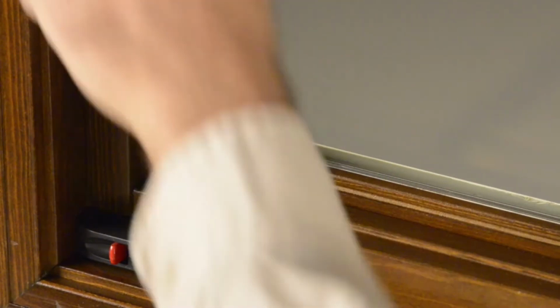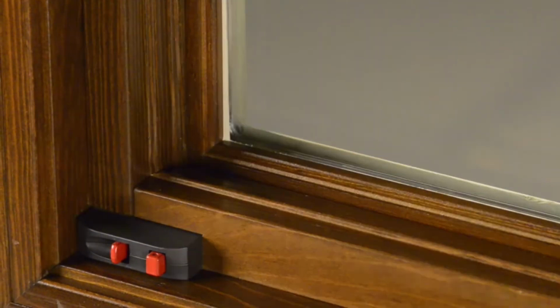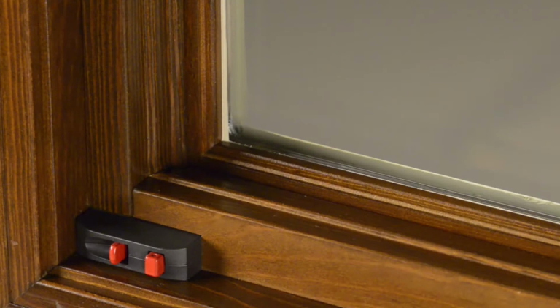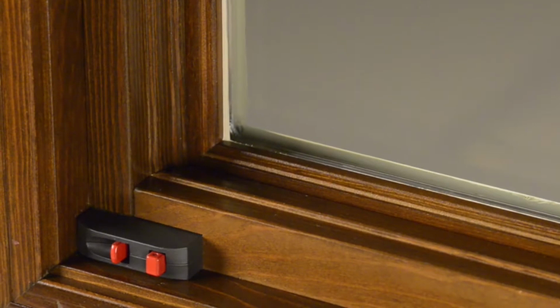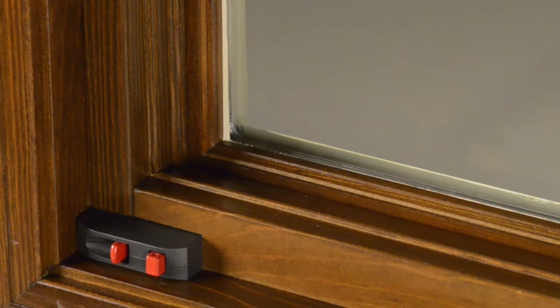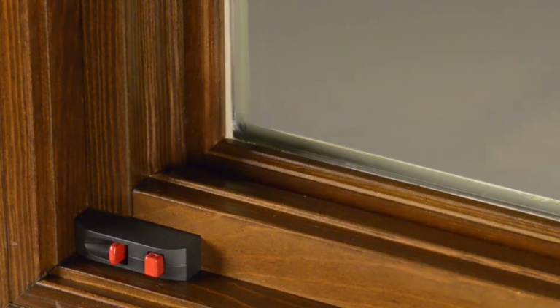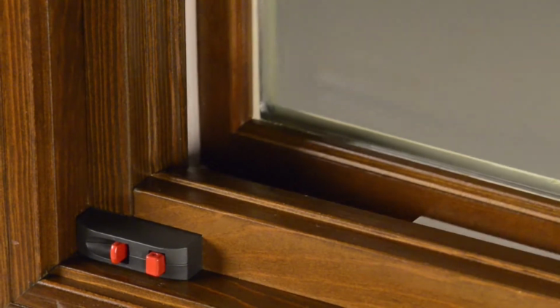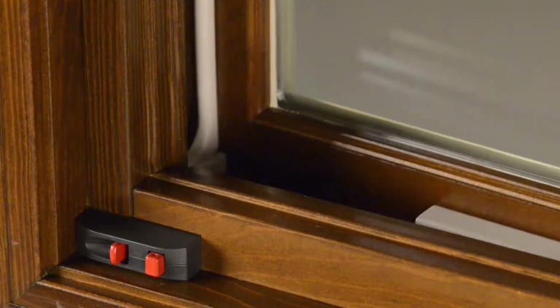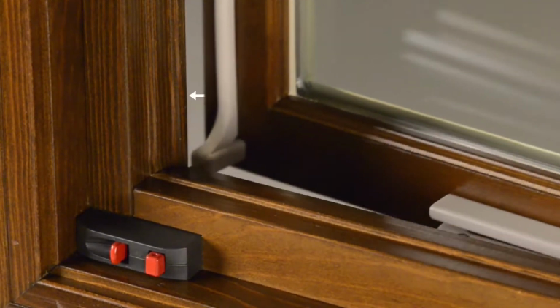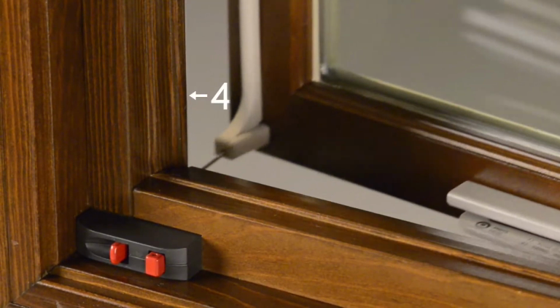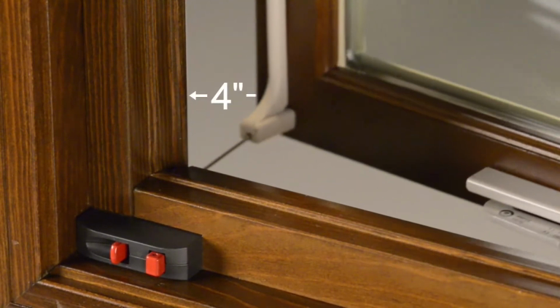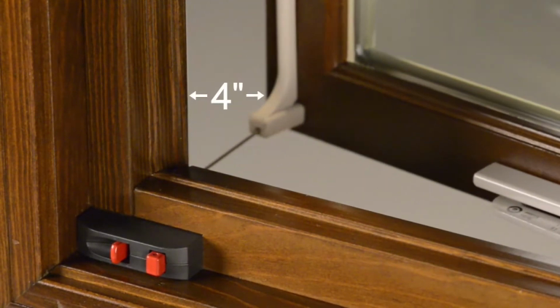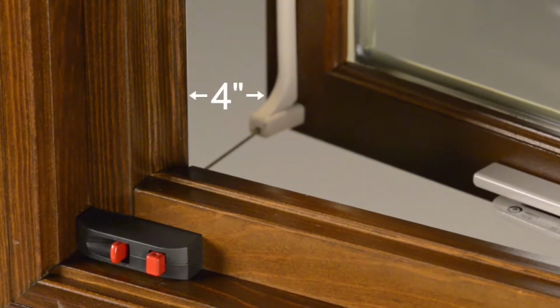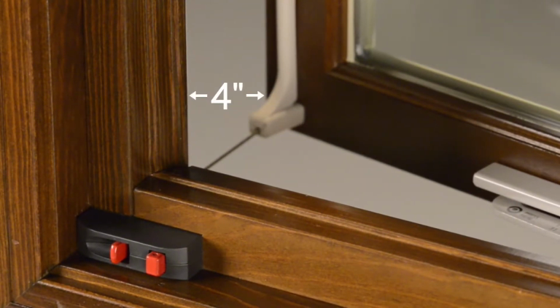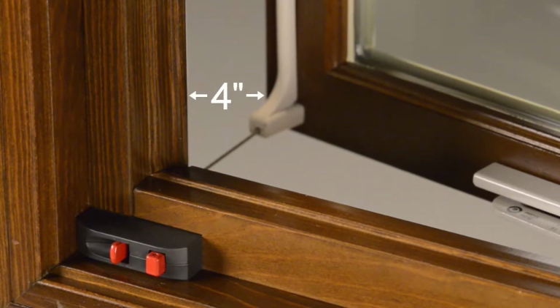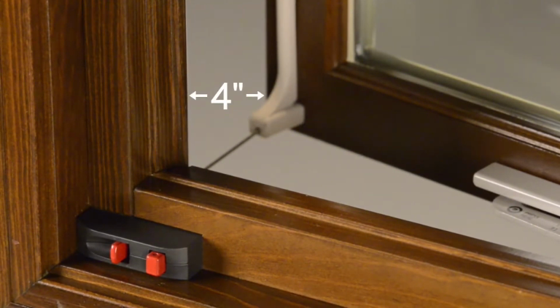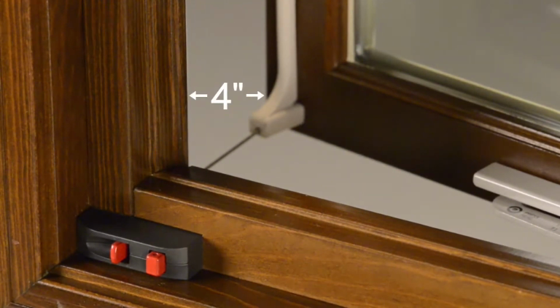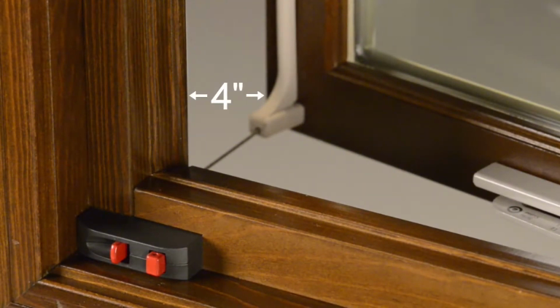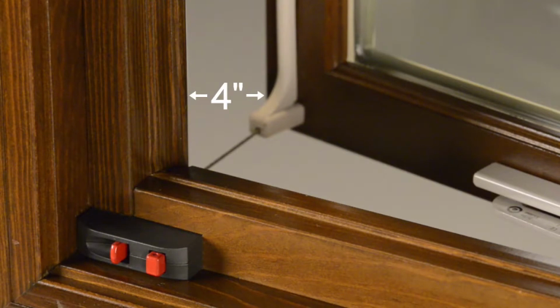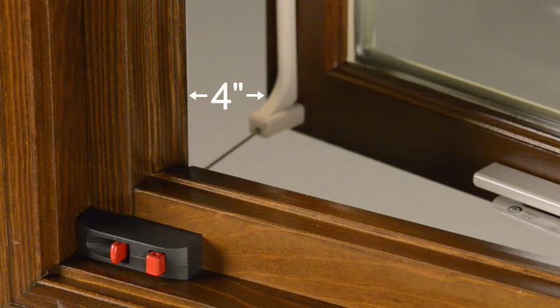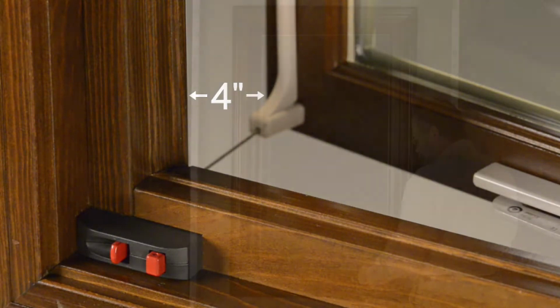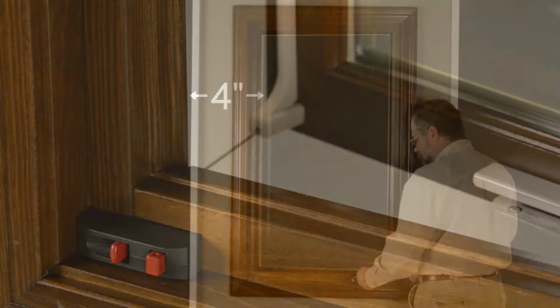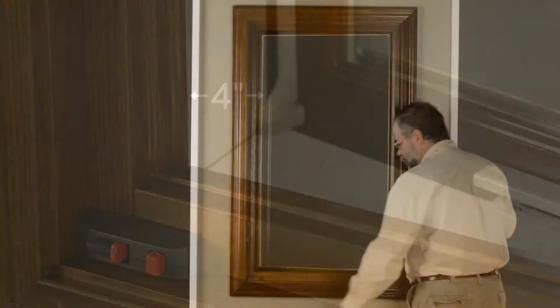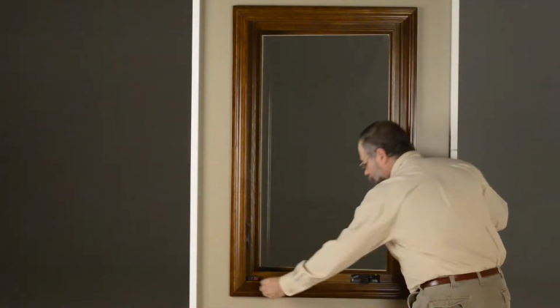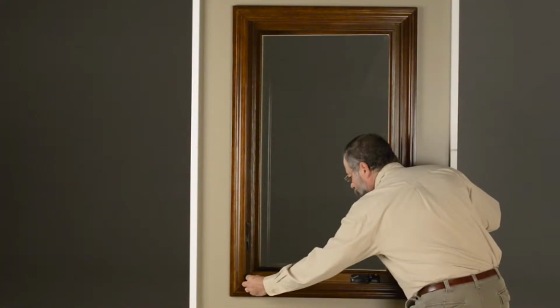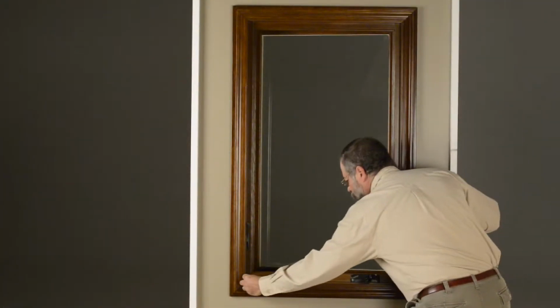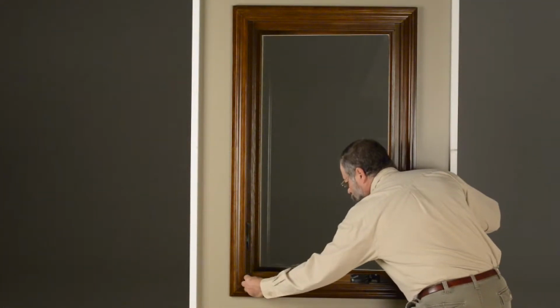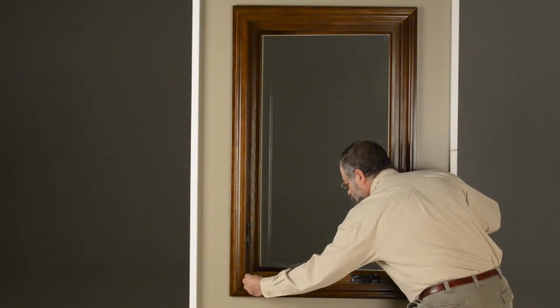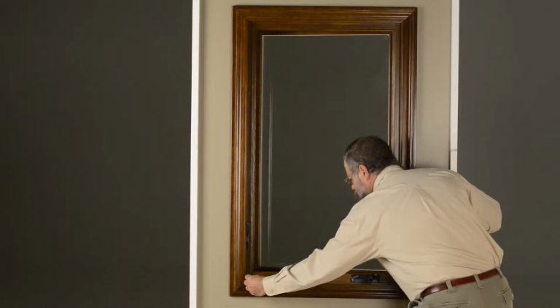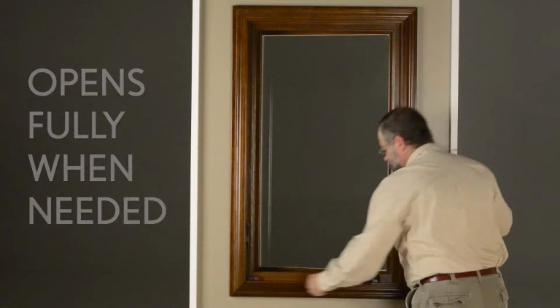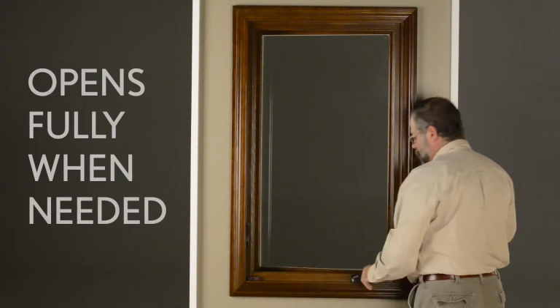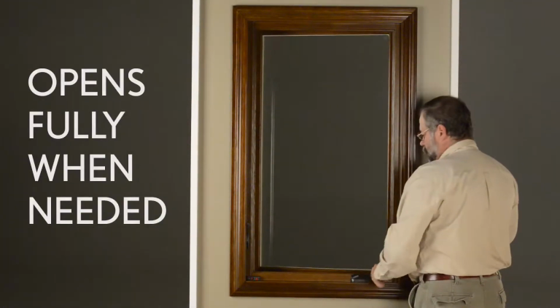When engaged, a WOCD limits the window's net clear opening to 4 inches or less, allowing for ventilation. If needed, you may activate the release function to allow the window to fully open.